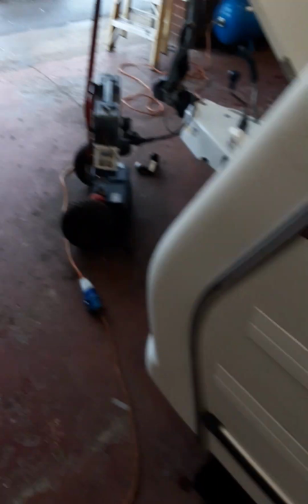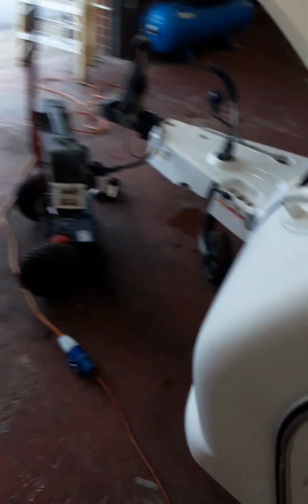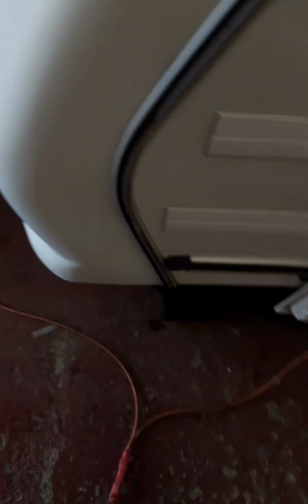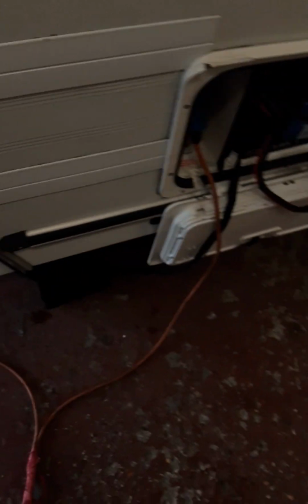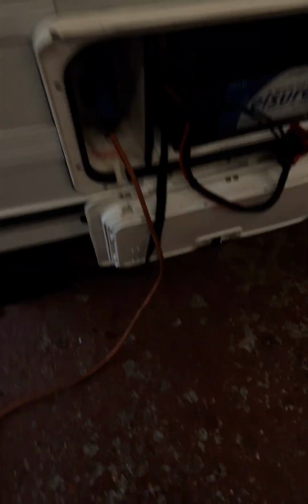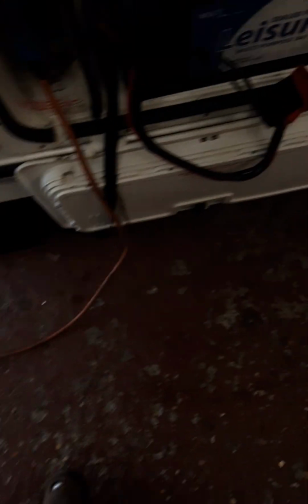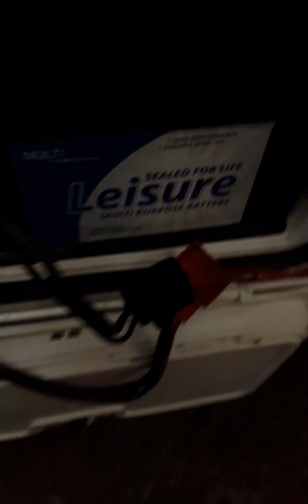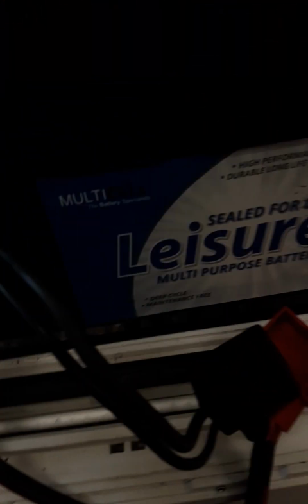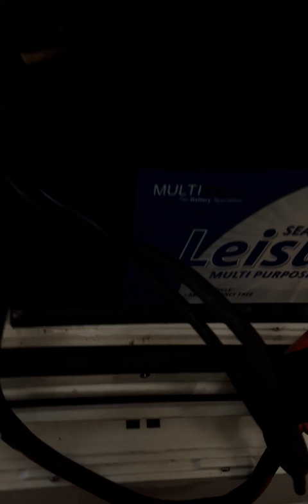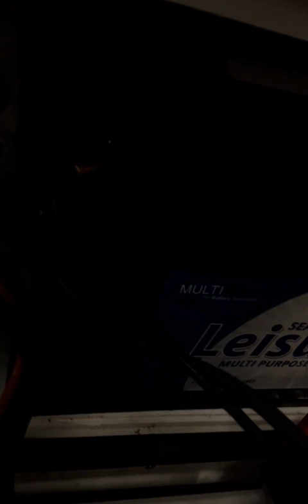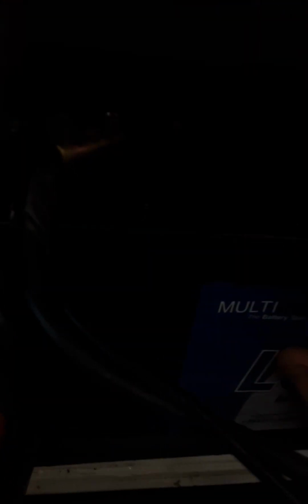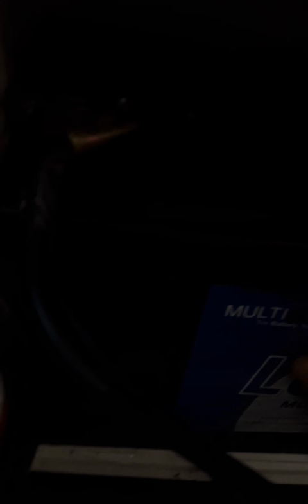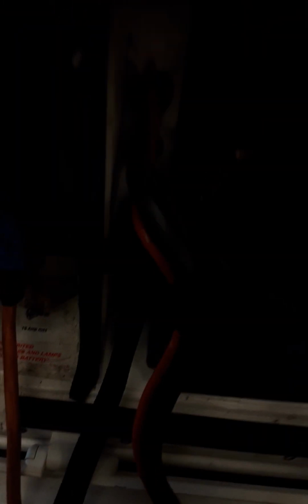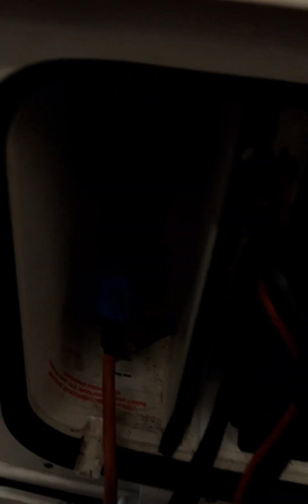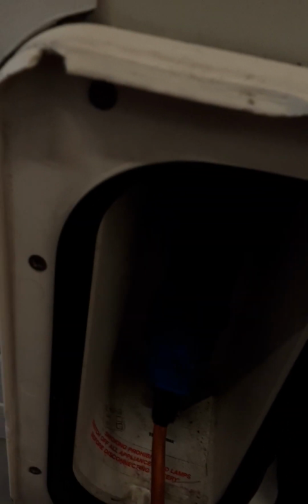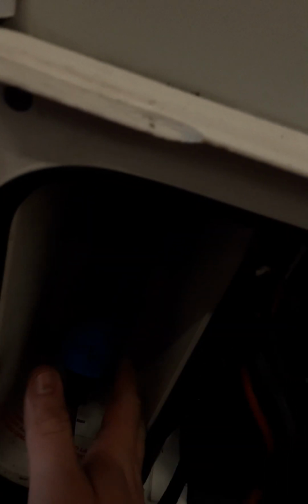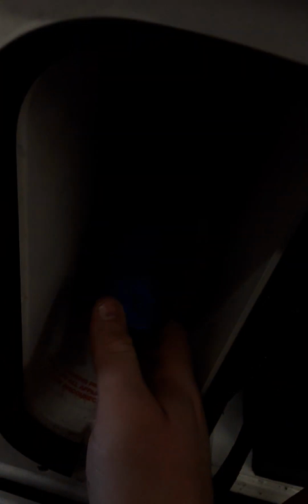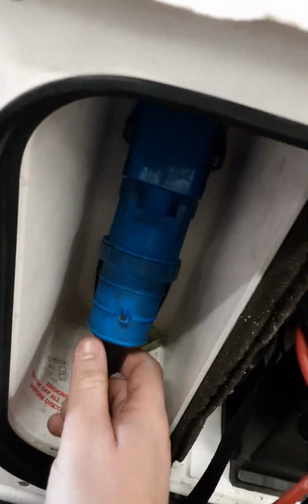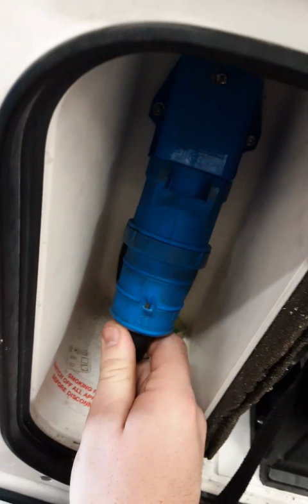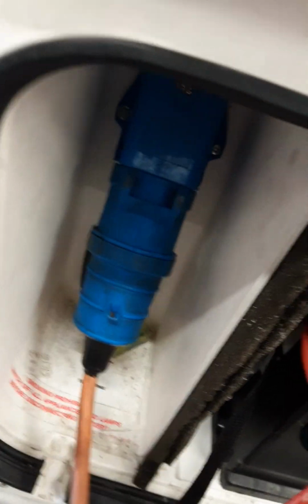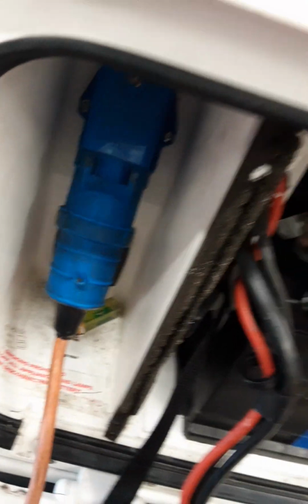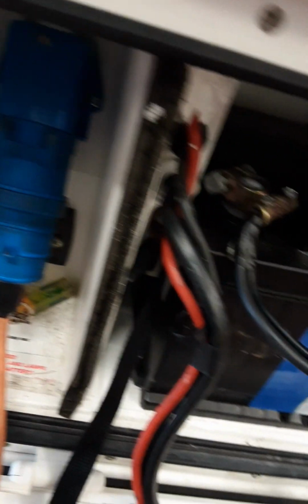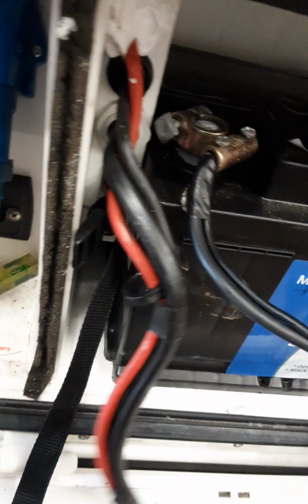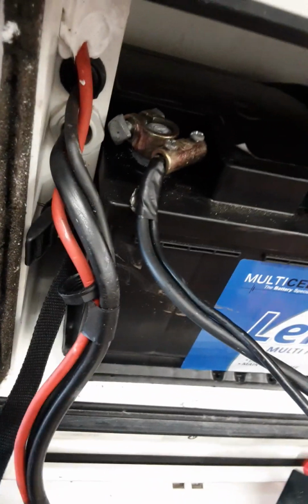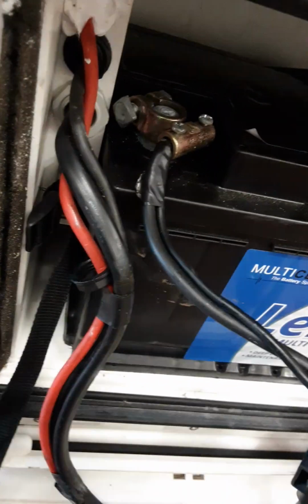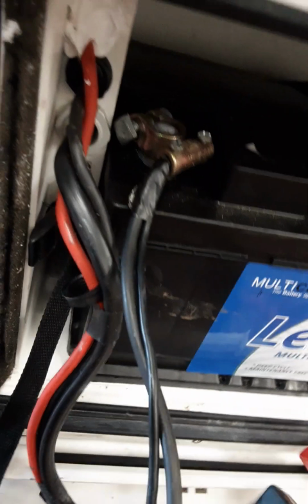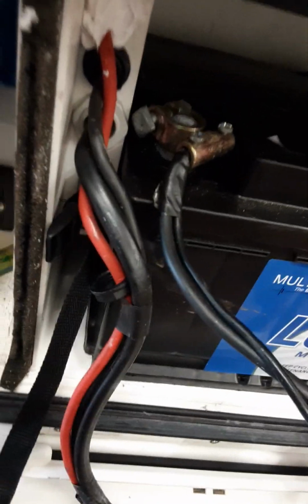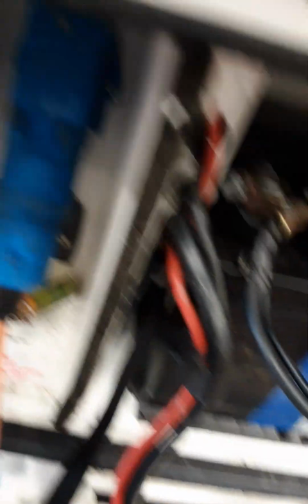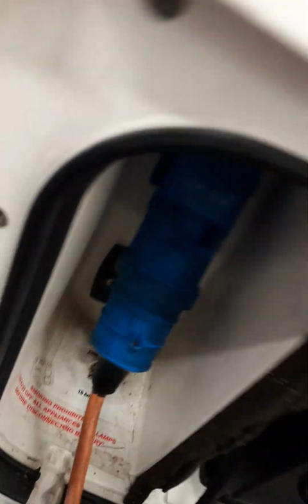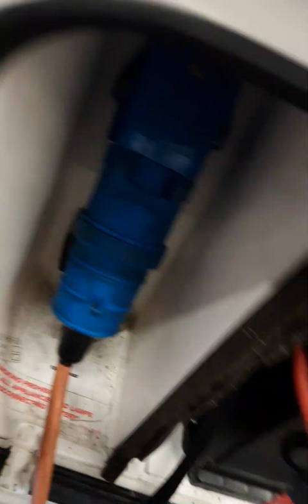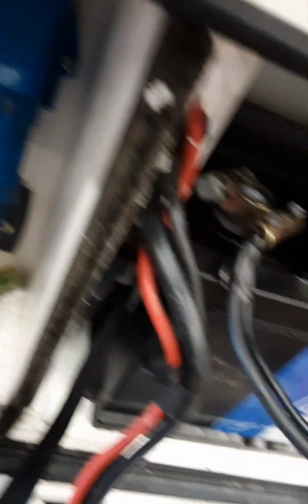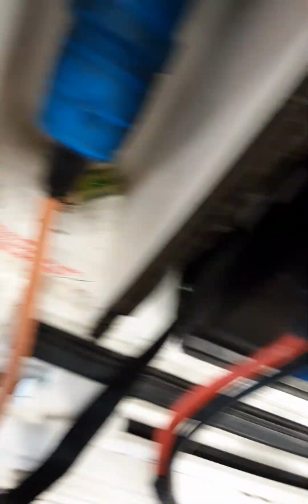Around the near side, we have your battery locker where you can have a 110-amp battery fitted. Your main inlet has a positive and negative terminal, with the battery strapped to hold it in.